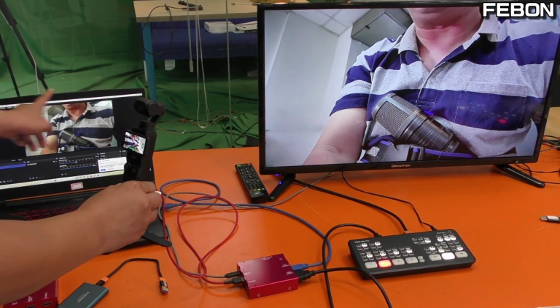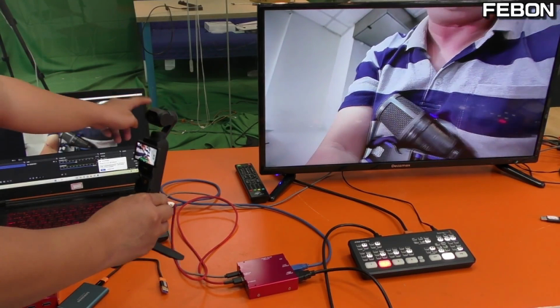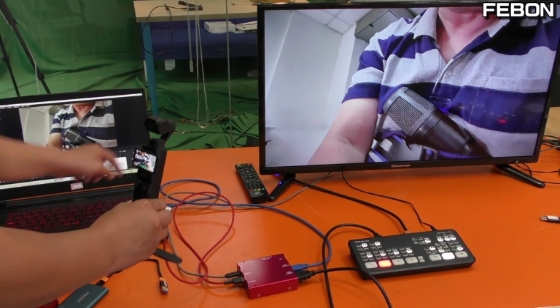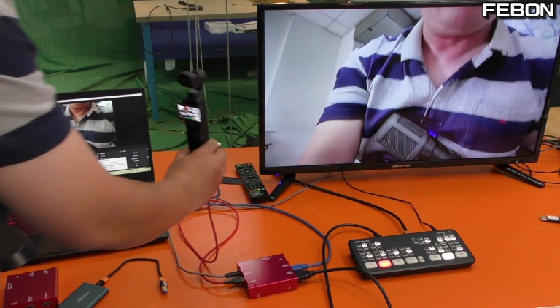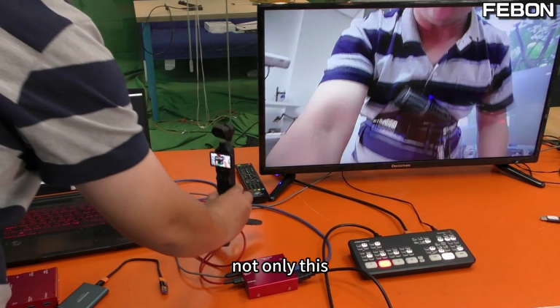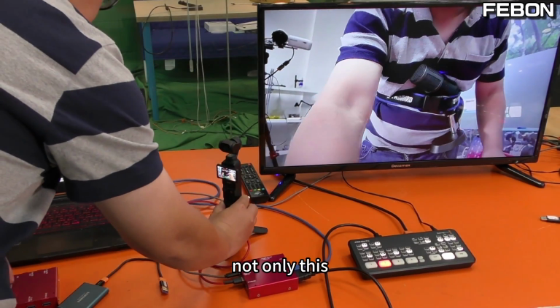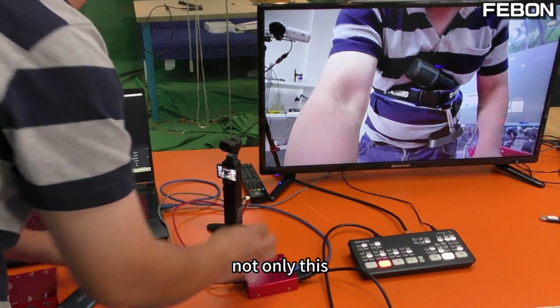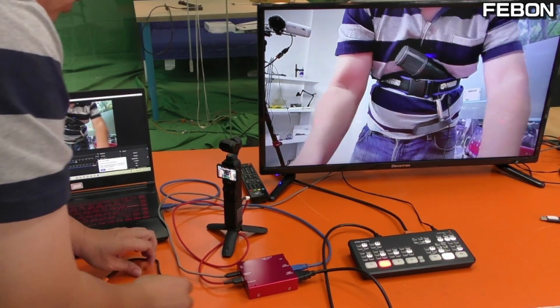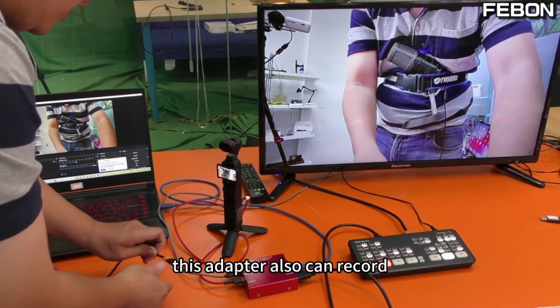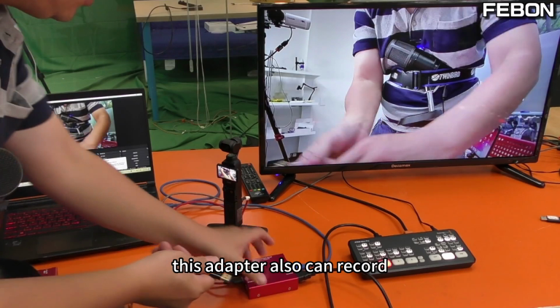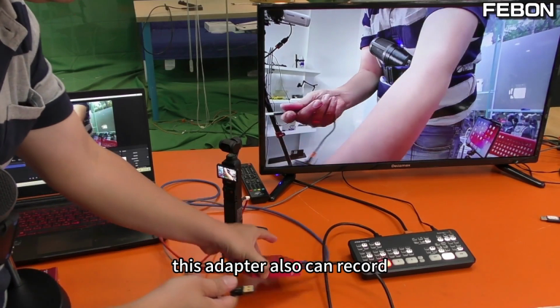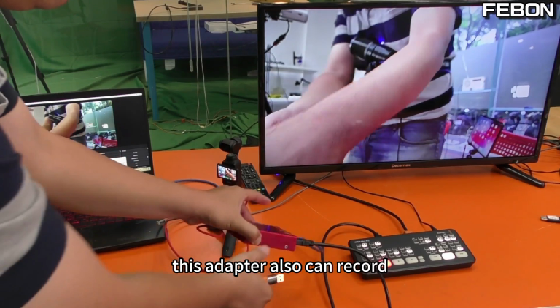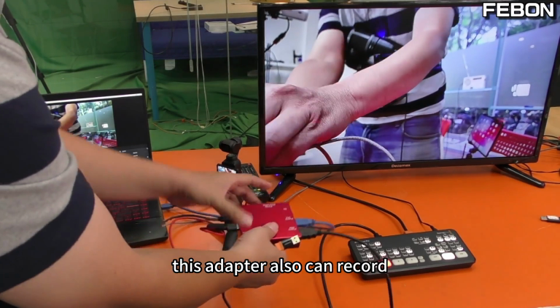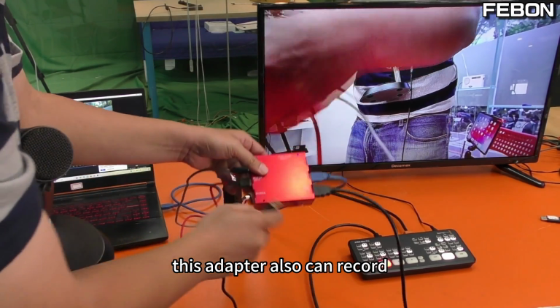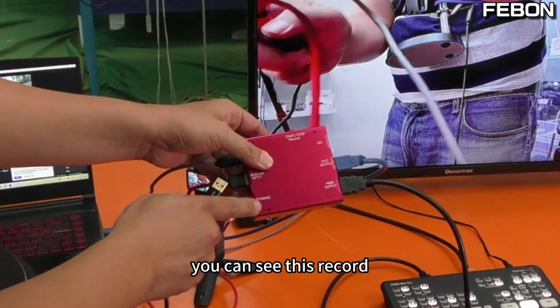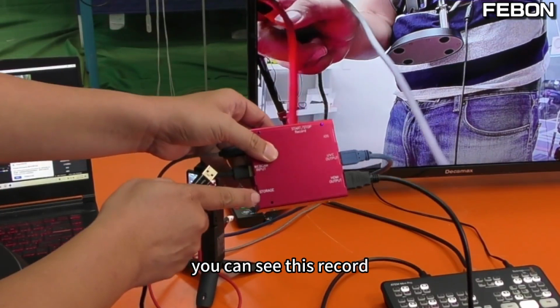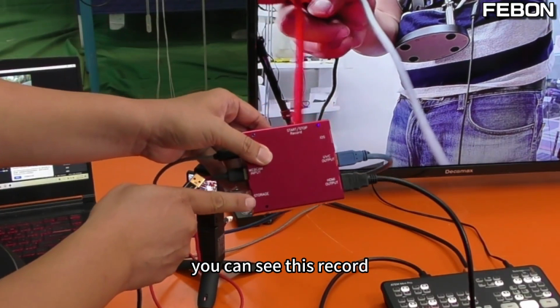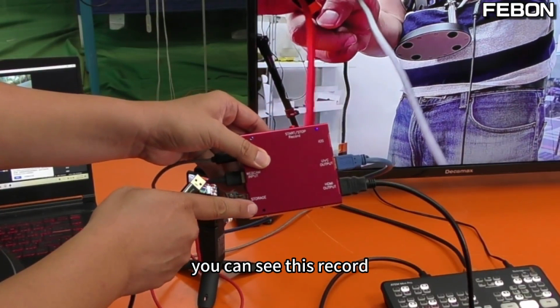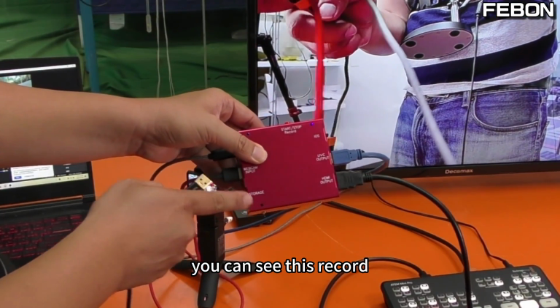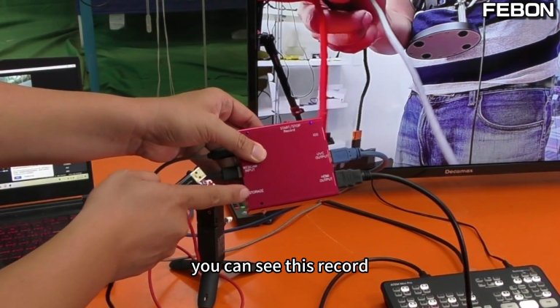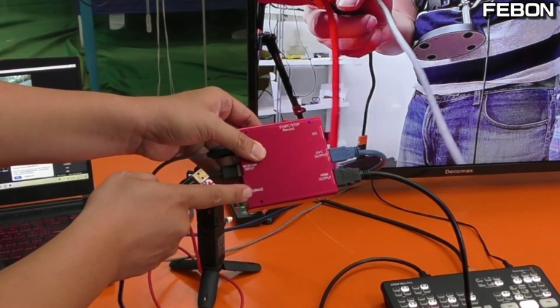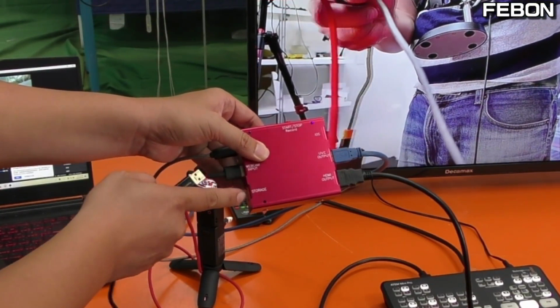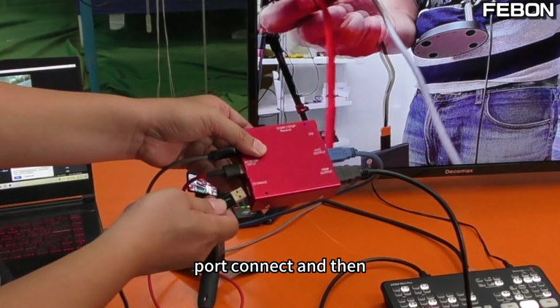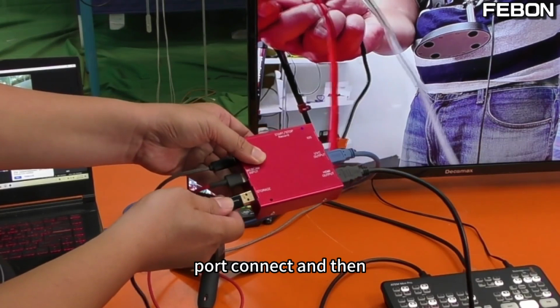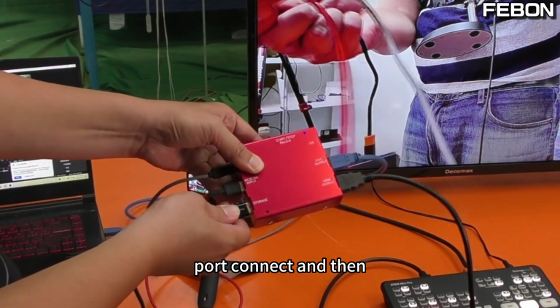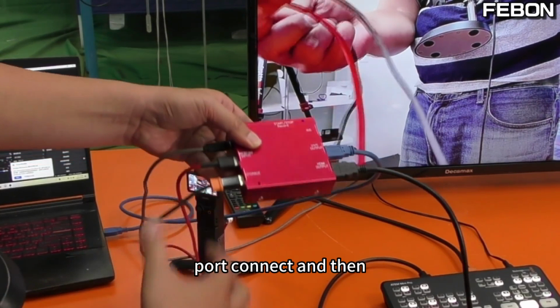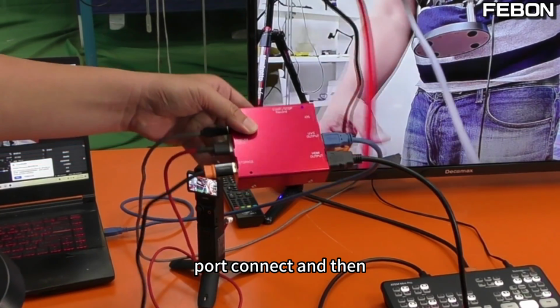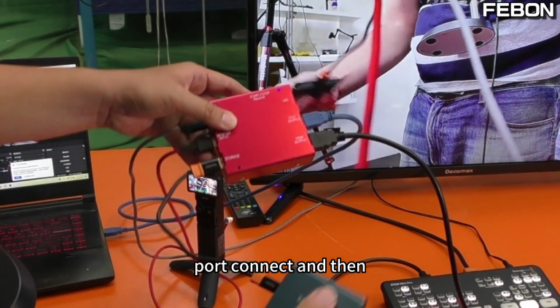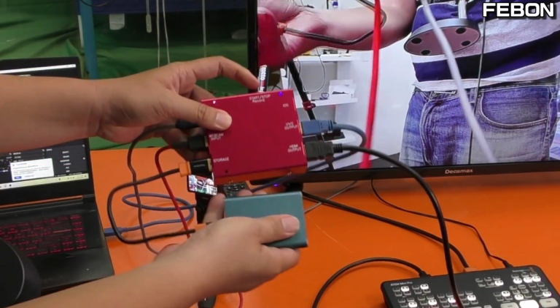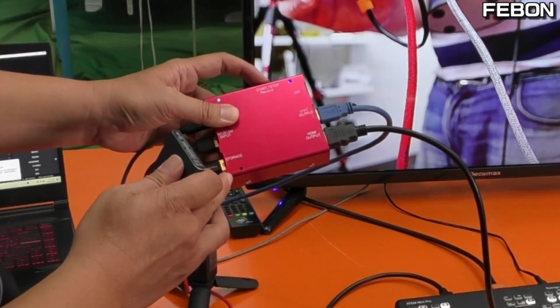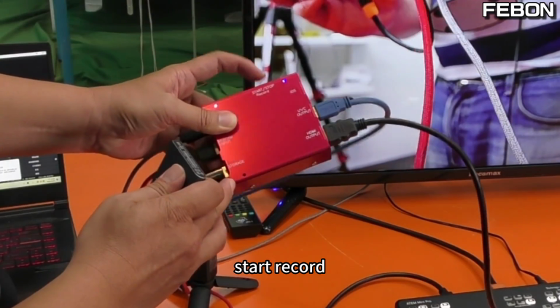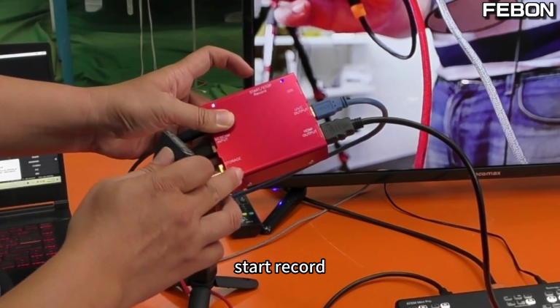Not only this — this adapter can also record. You can see the record port. Connect it and then start recording.